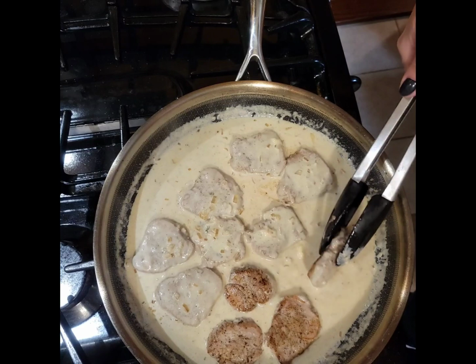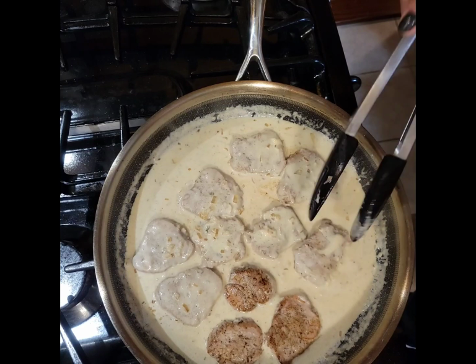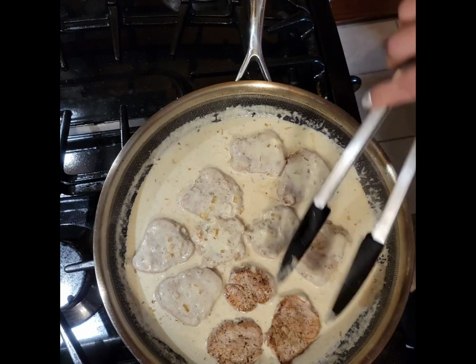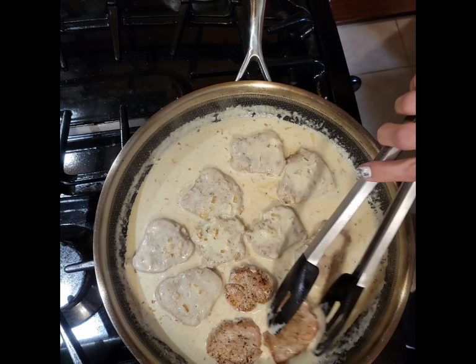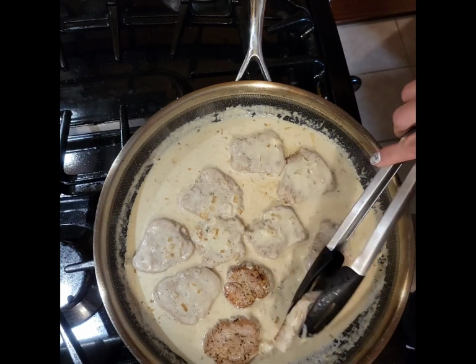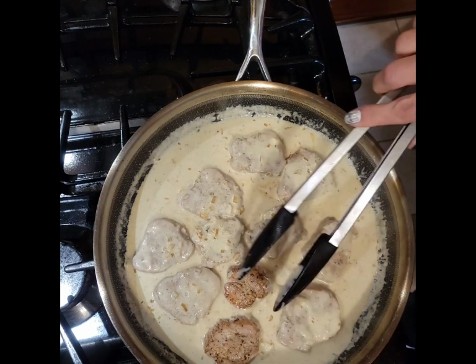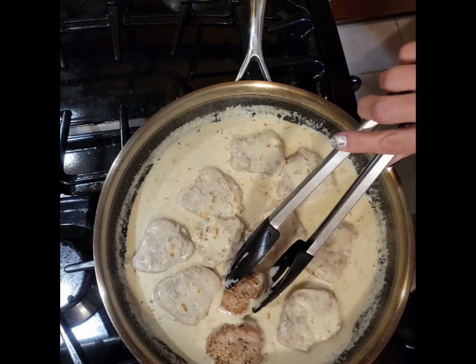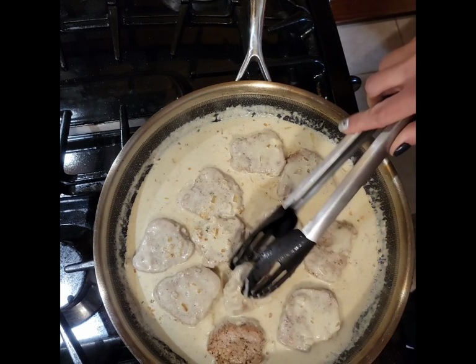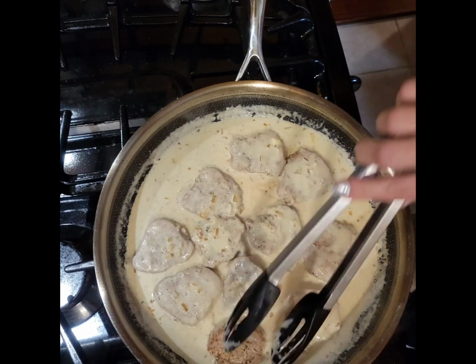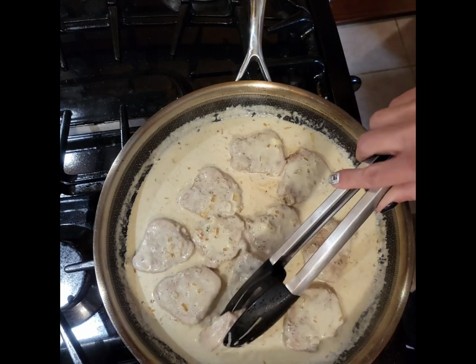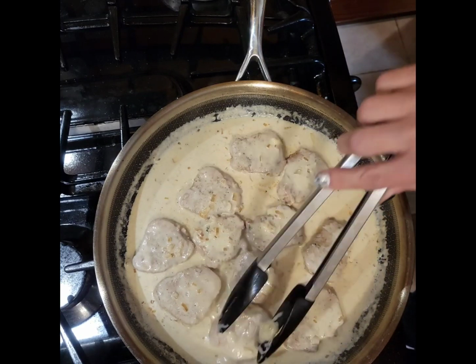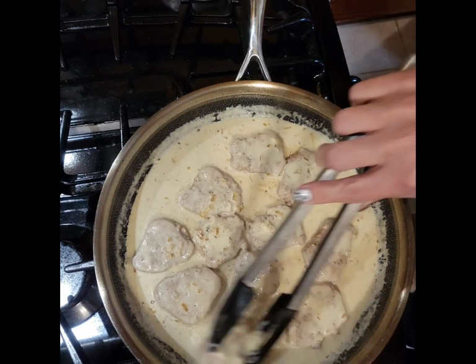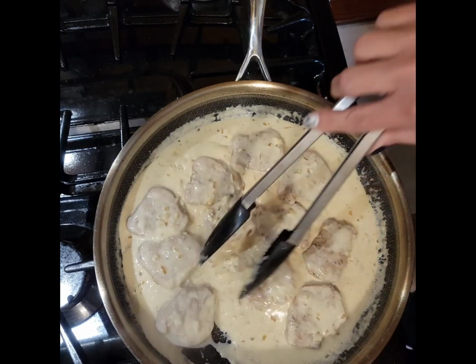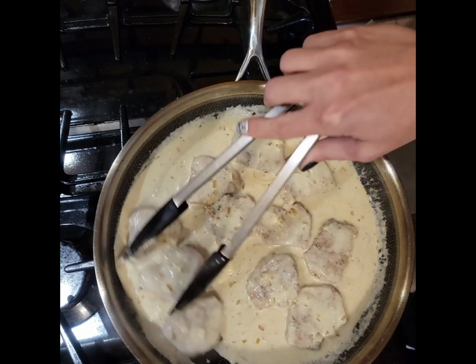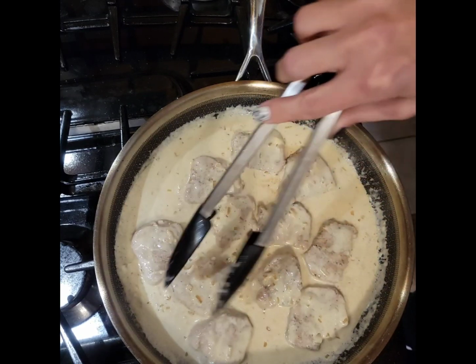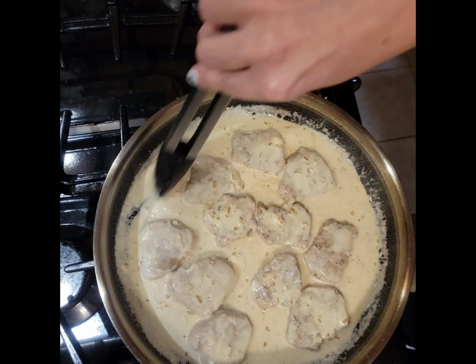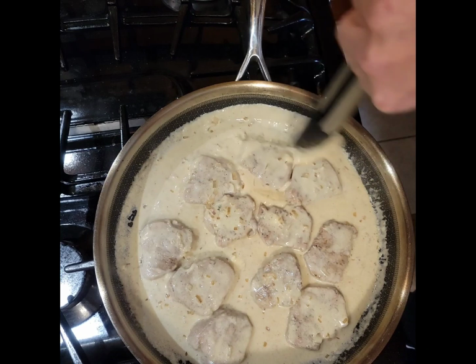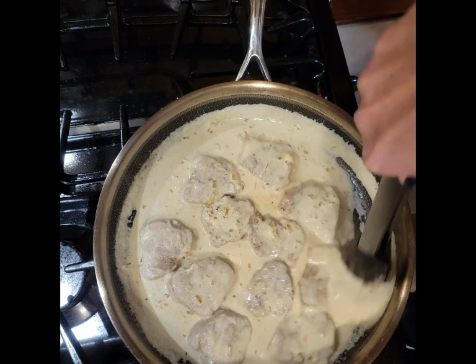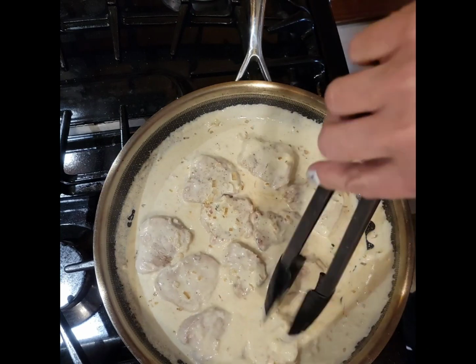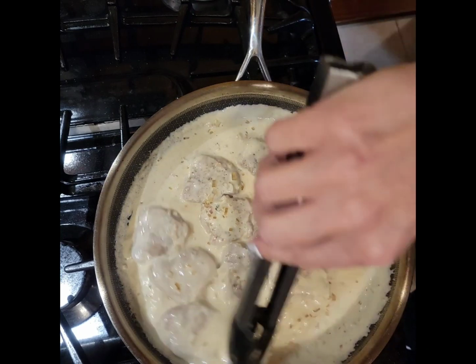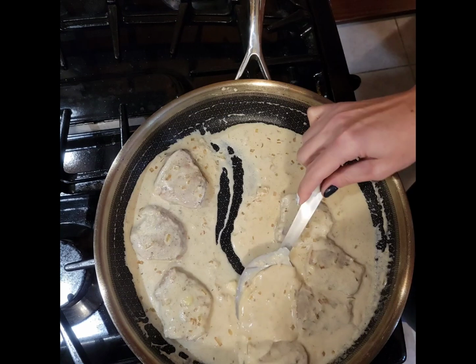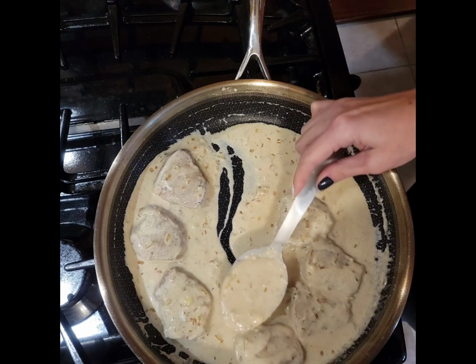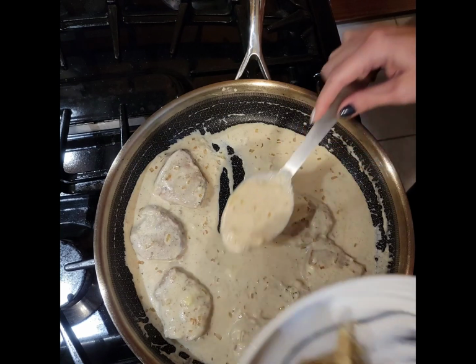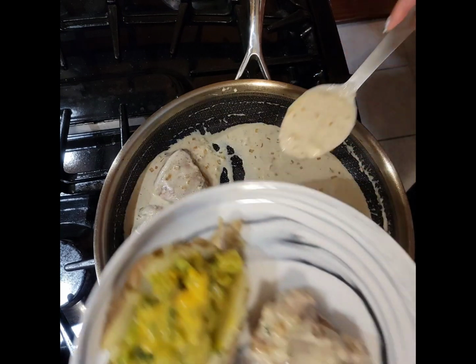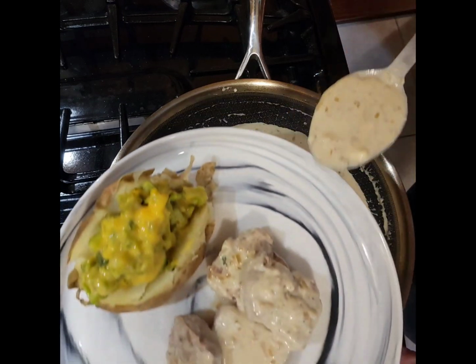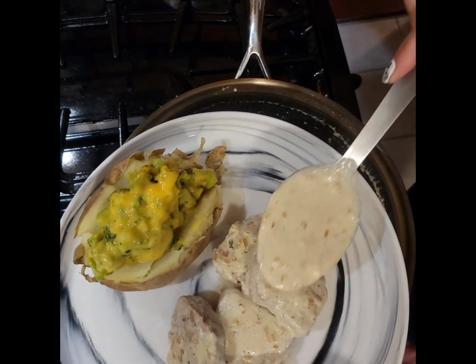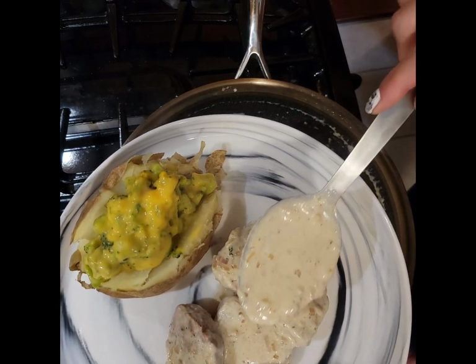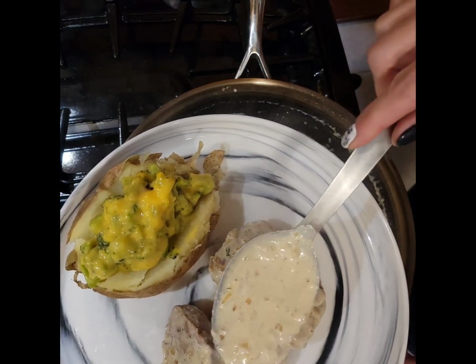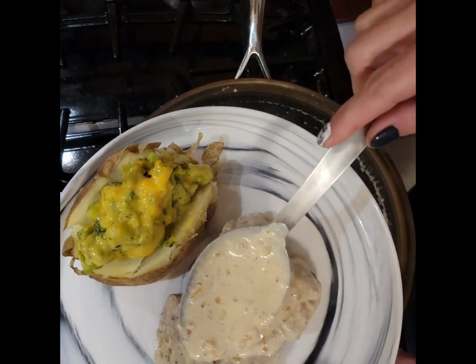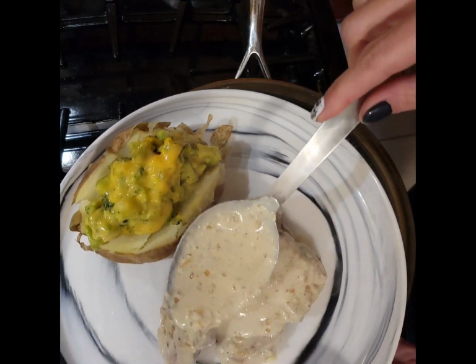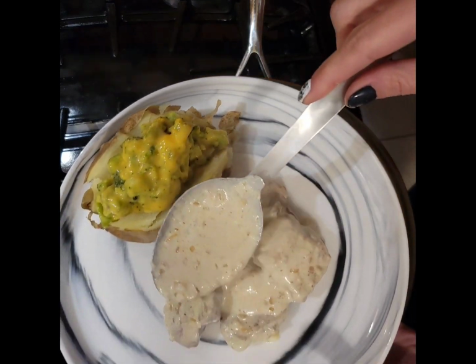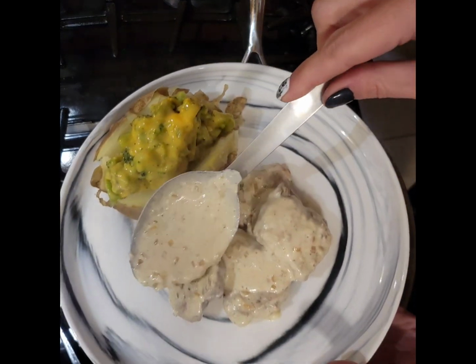Heat through and continue cooking. I suggest serving this alongside your favorite vegetables, such as a baked potato, rice, or polenta. Enjoy!